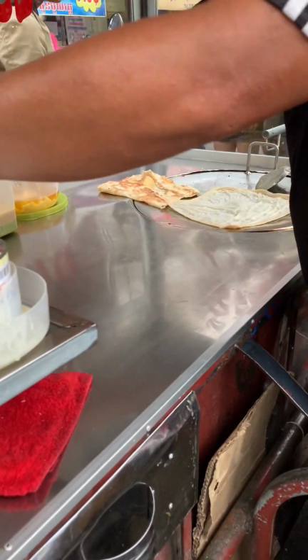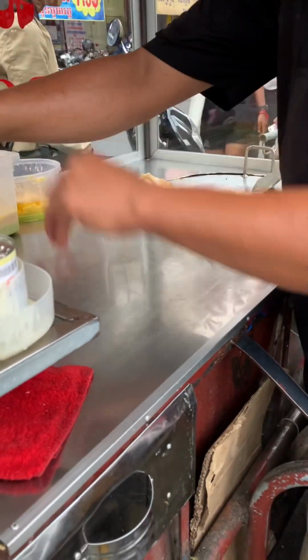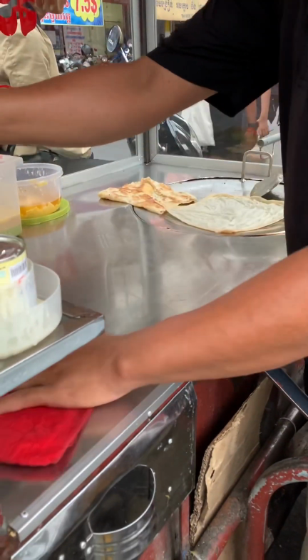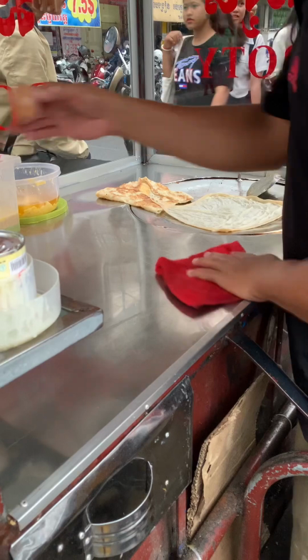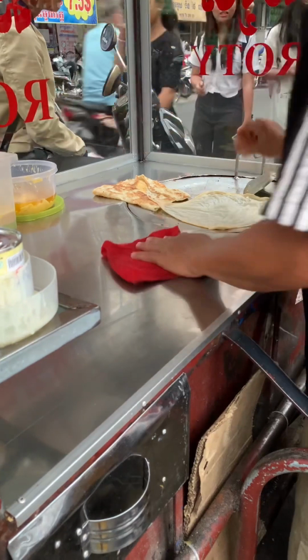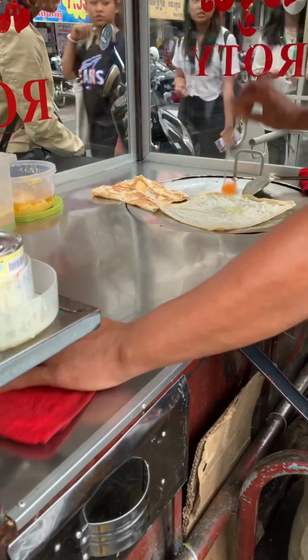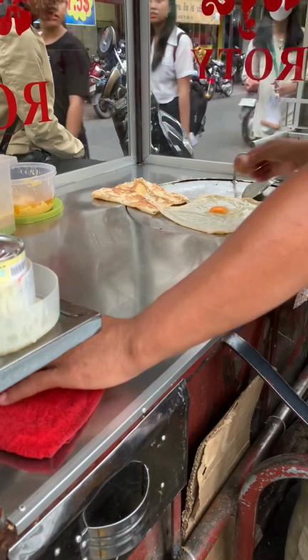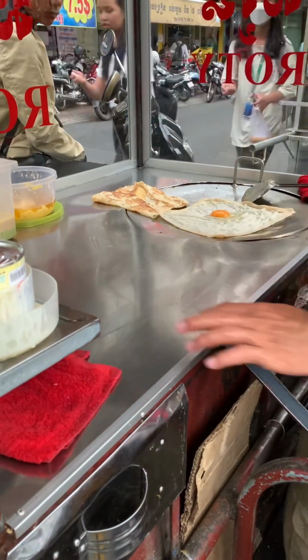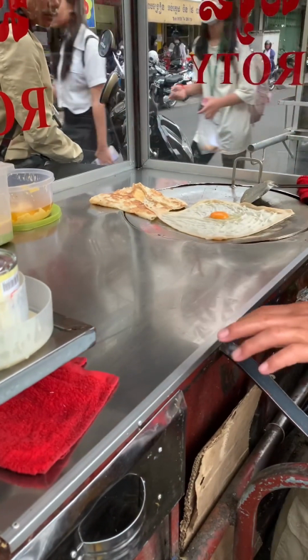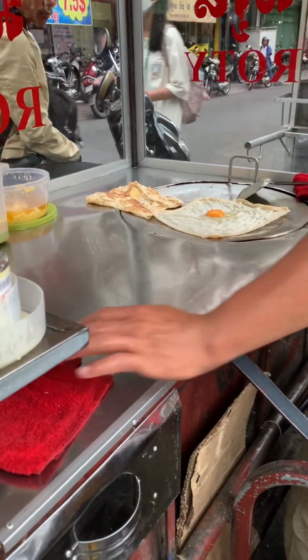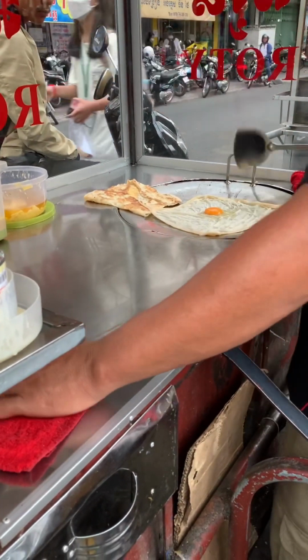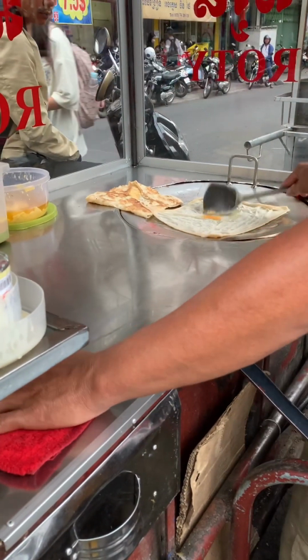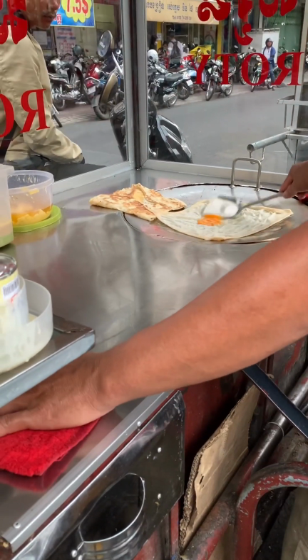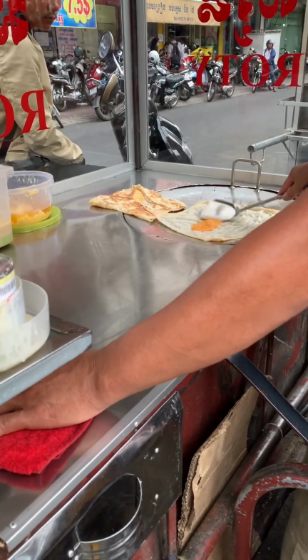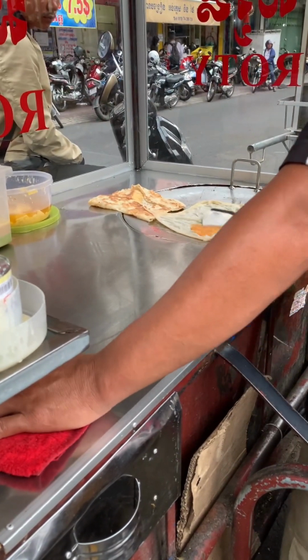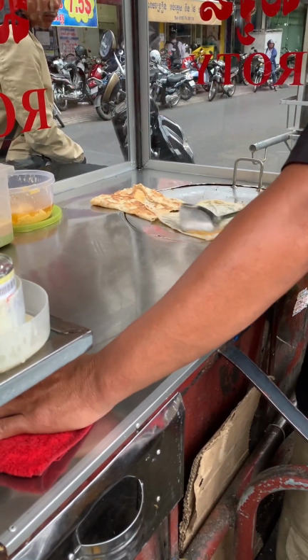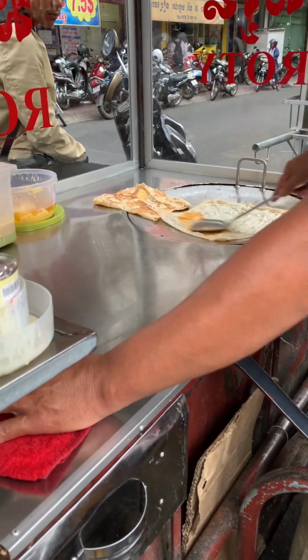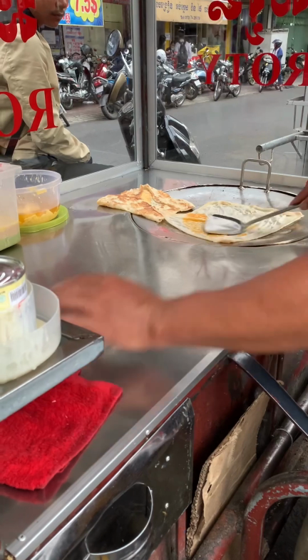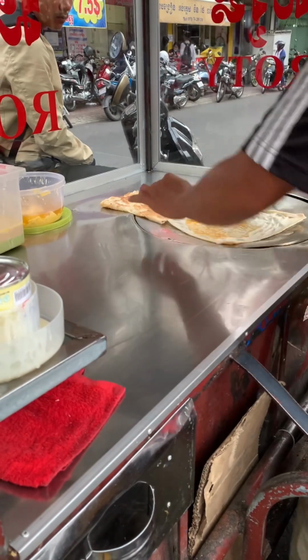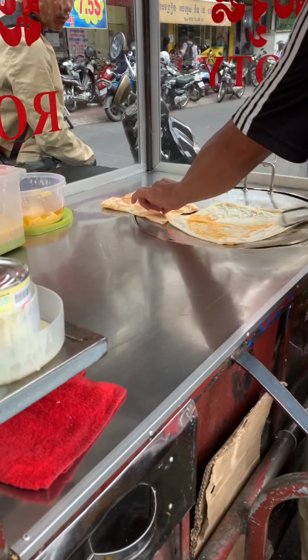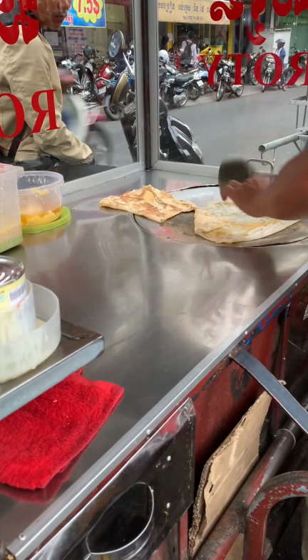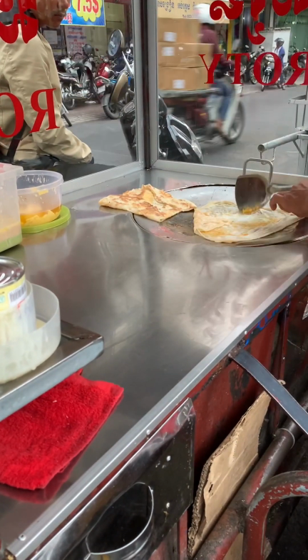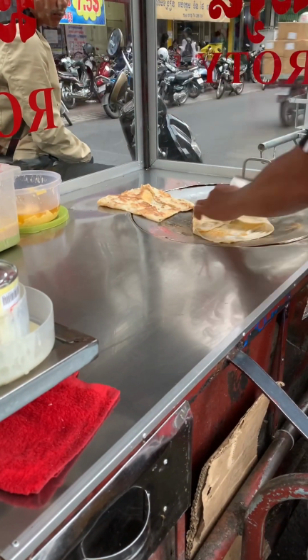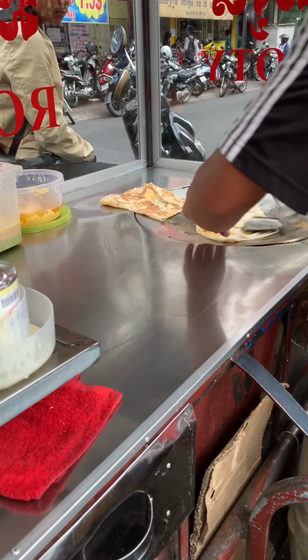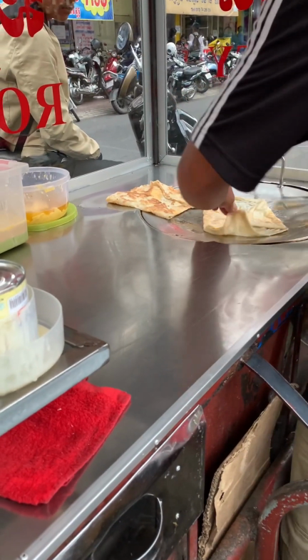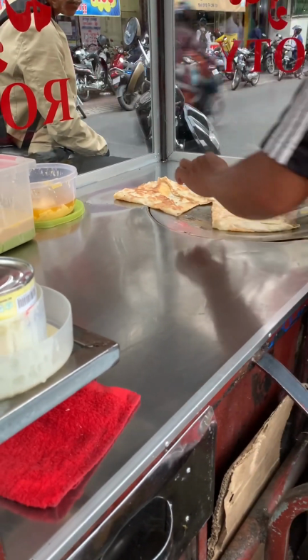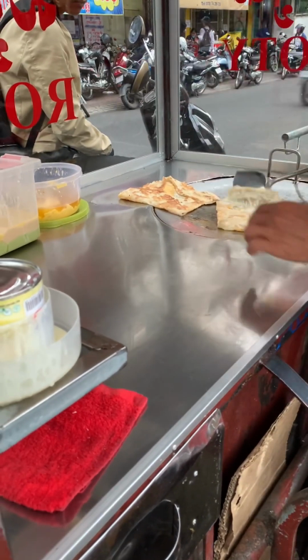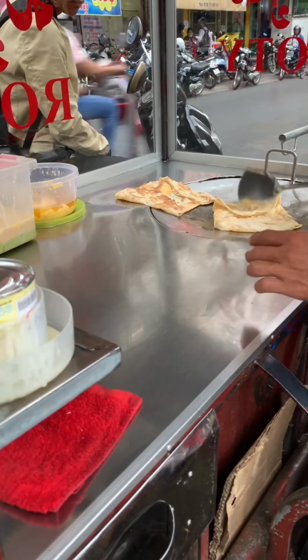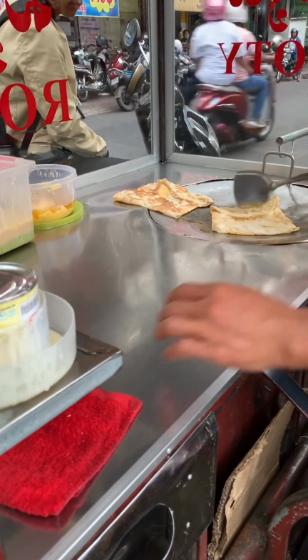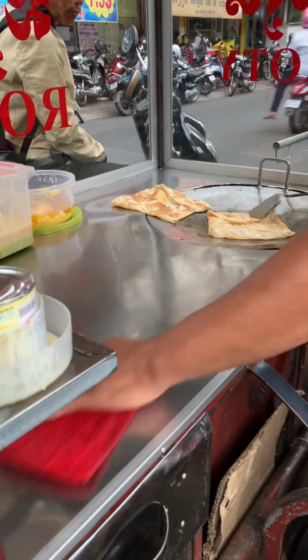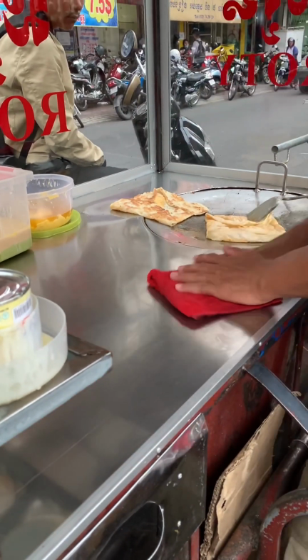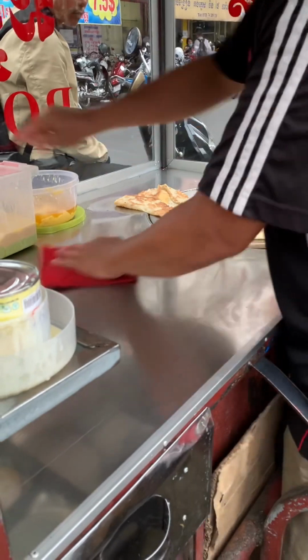He used oil and butter to fry the flour in a pan, and he also spread the egg yolk on the flour as well.